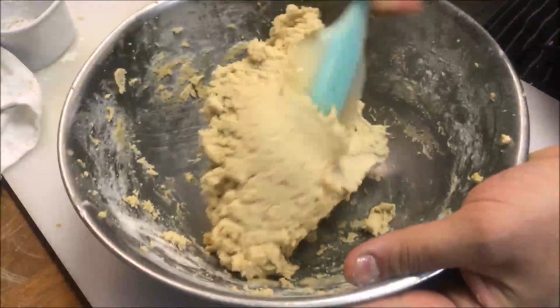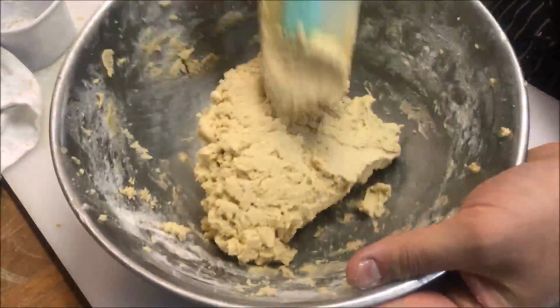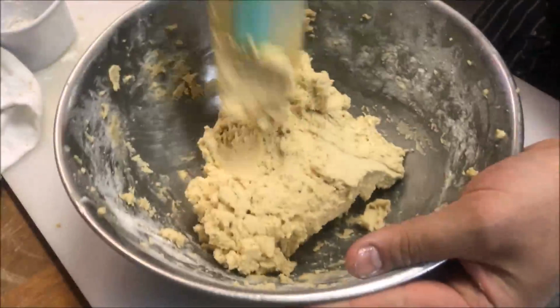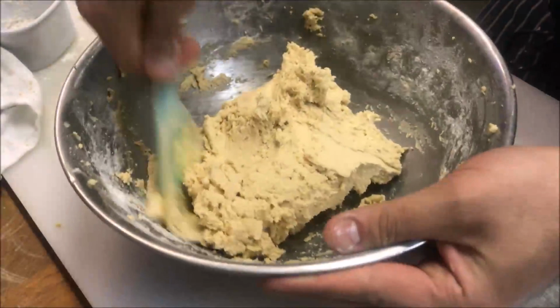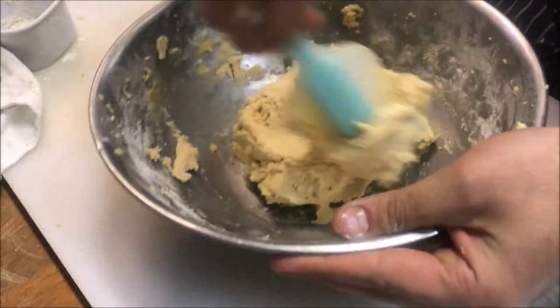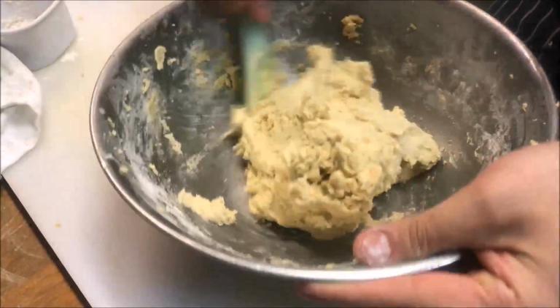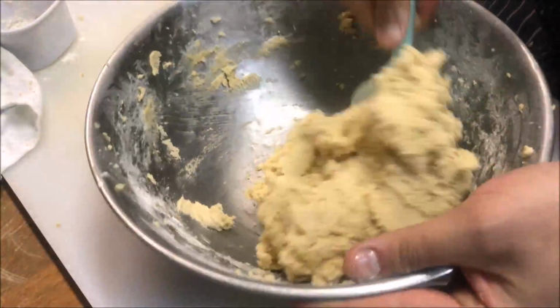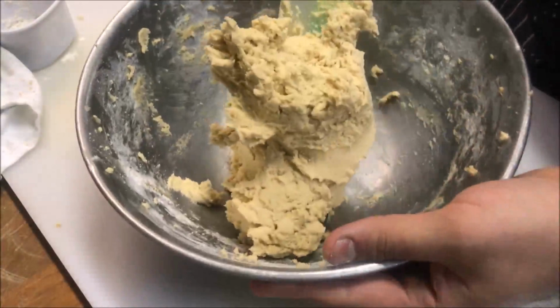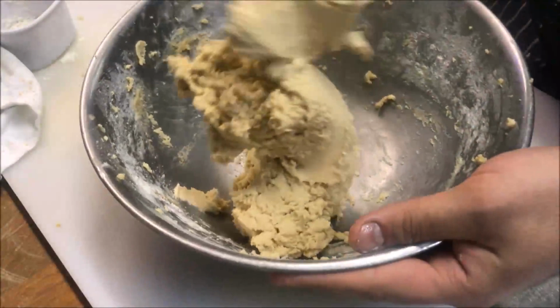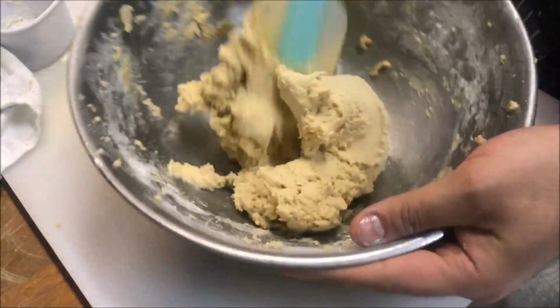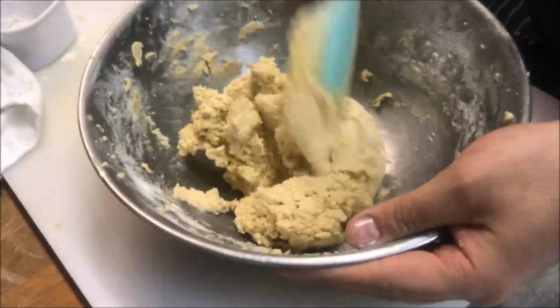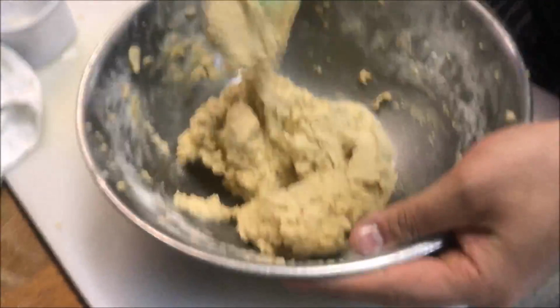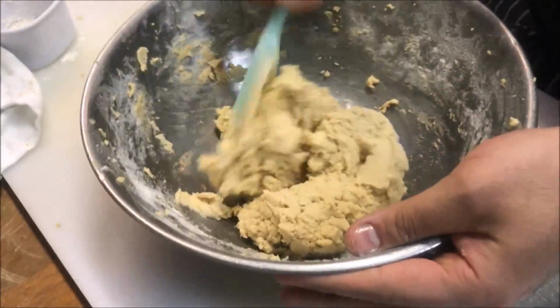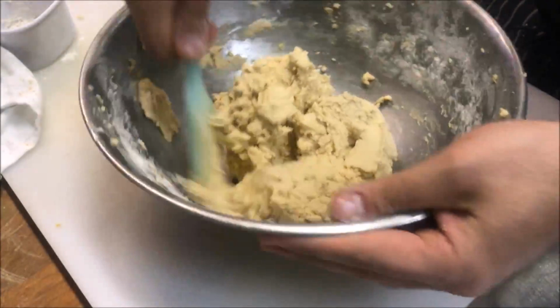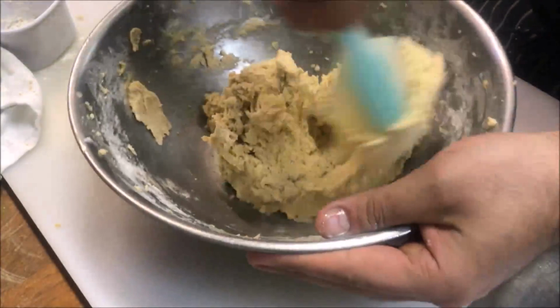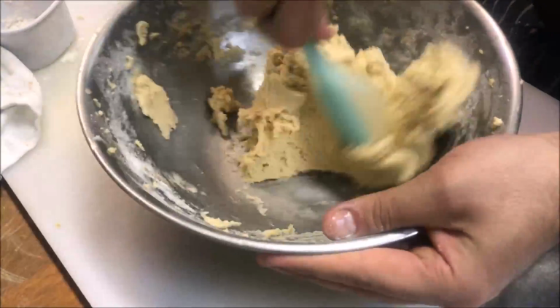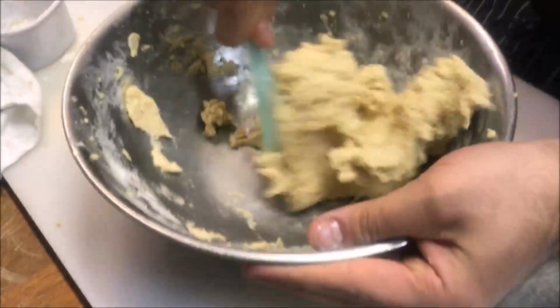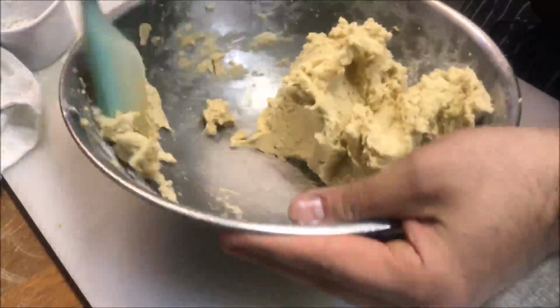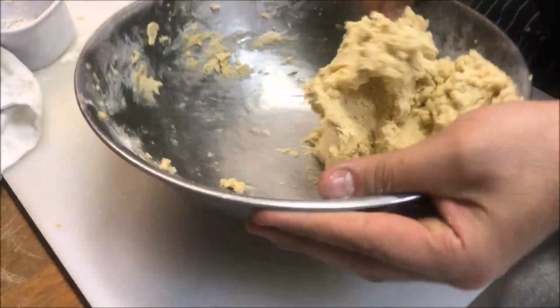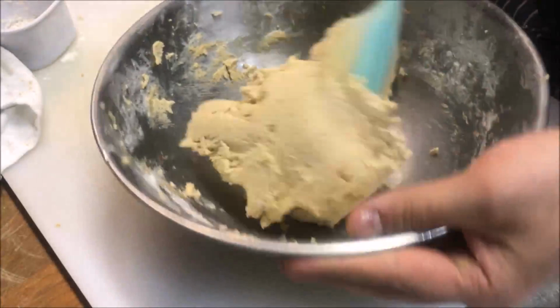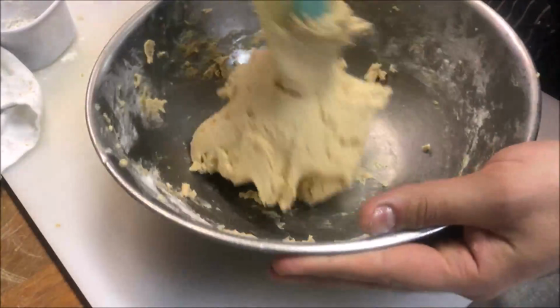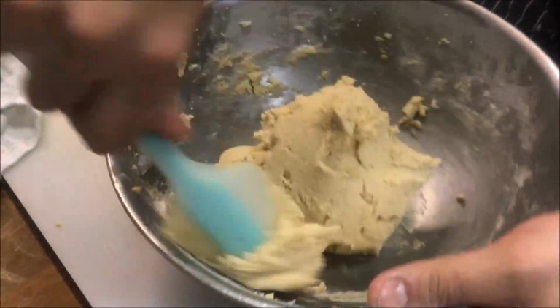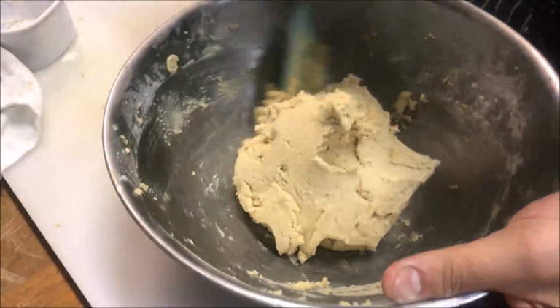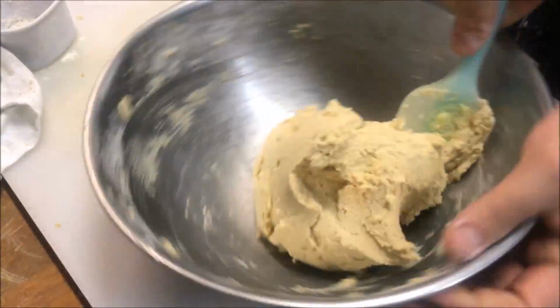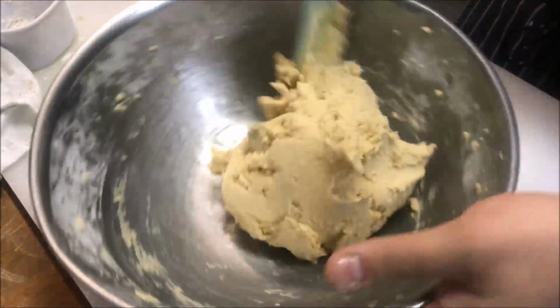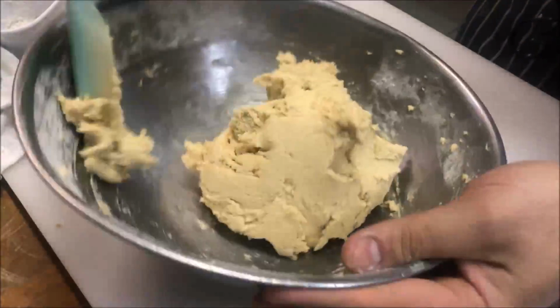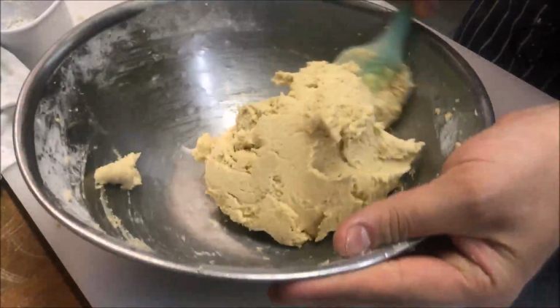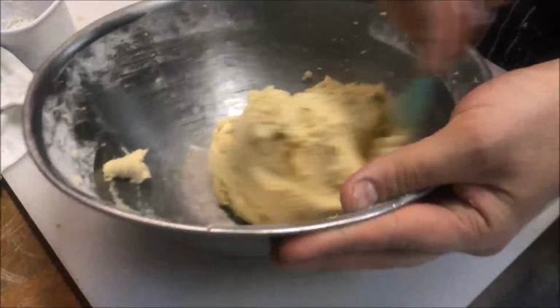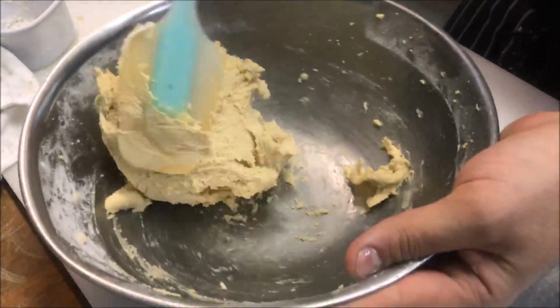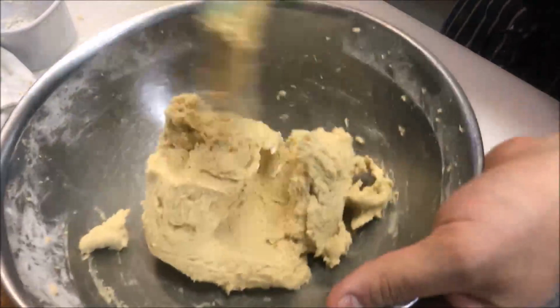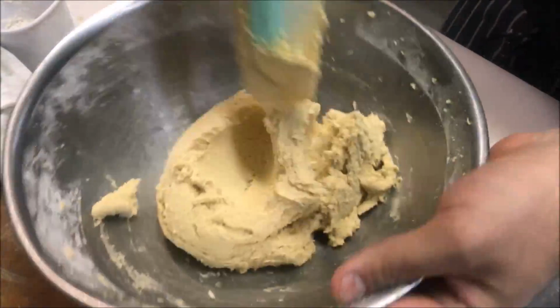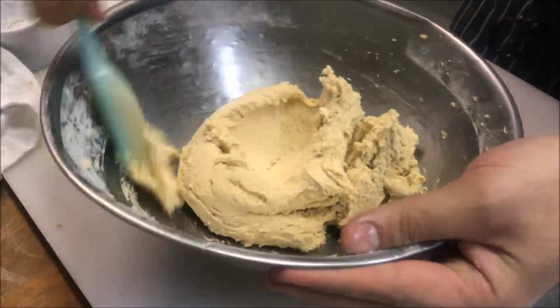You should be left with a nice, beautiful, soft cookie dough like this. Make sure you scrape all the sides, get rid of all that excess flour, and work it all through.